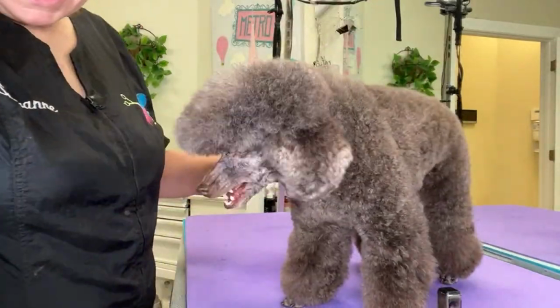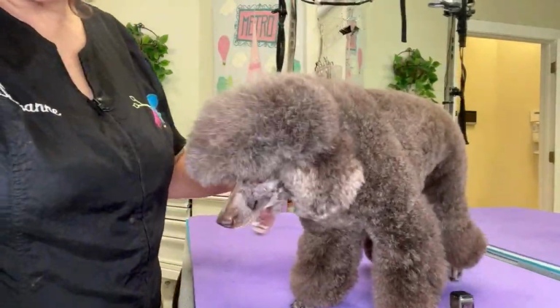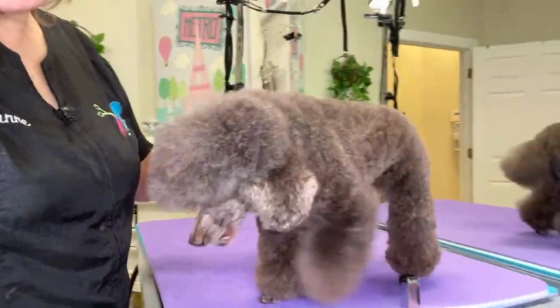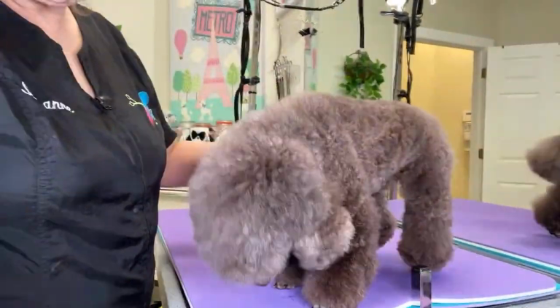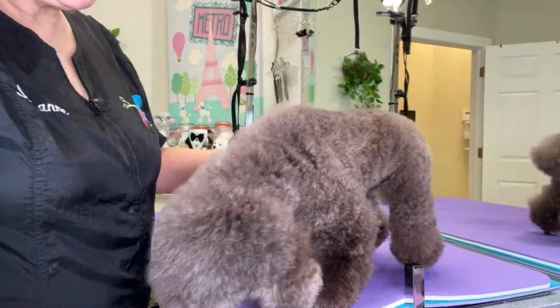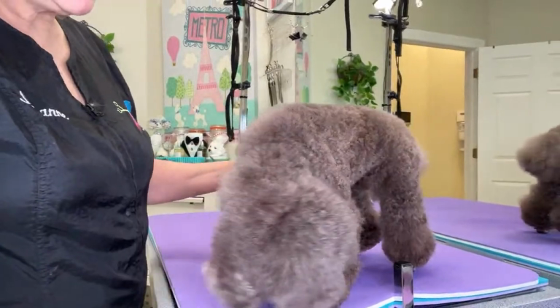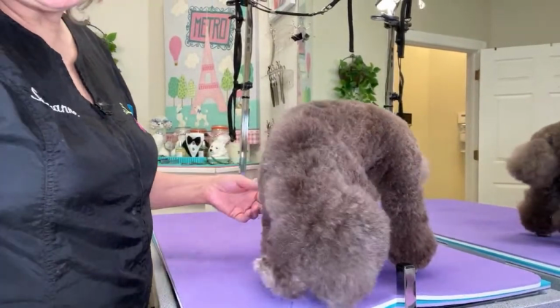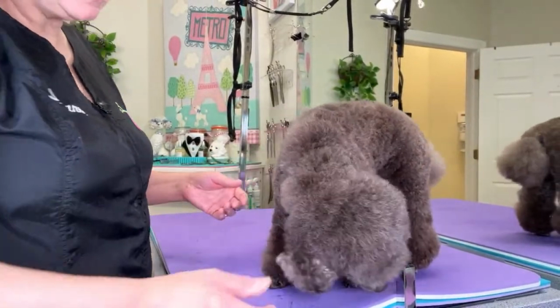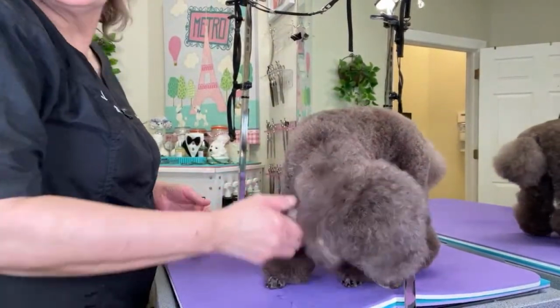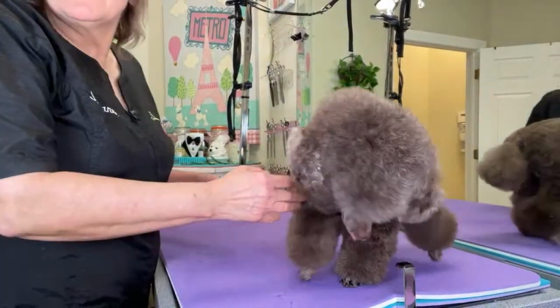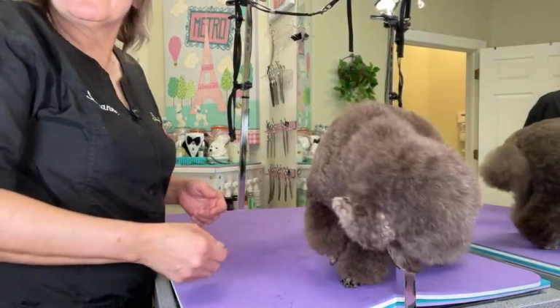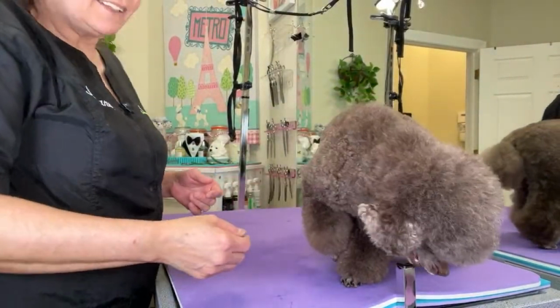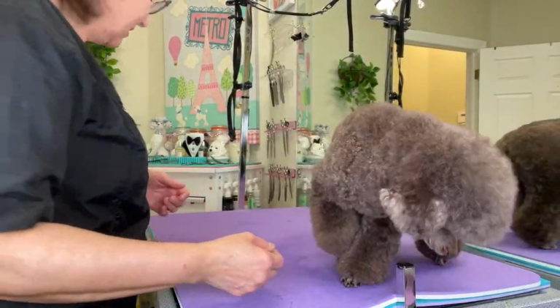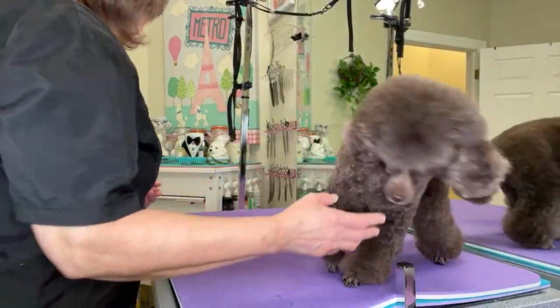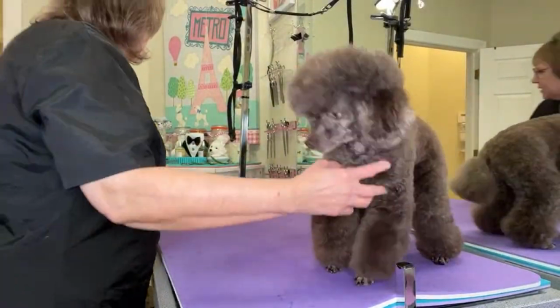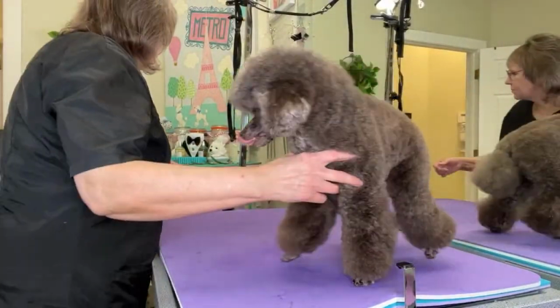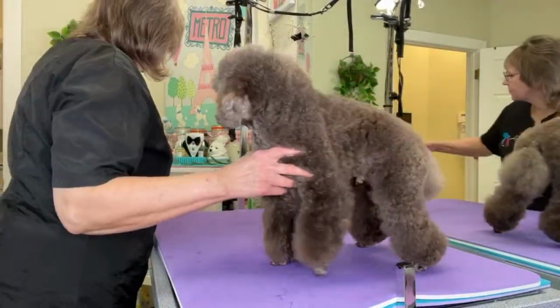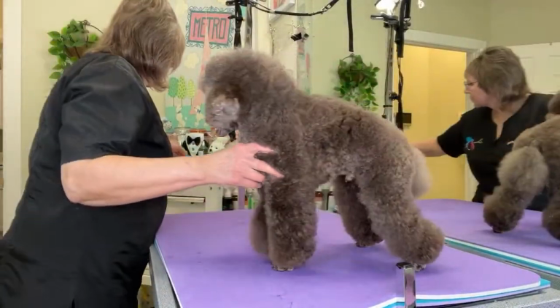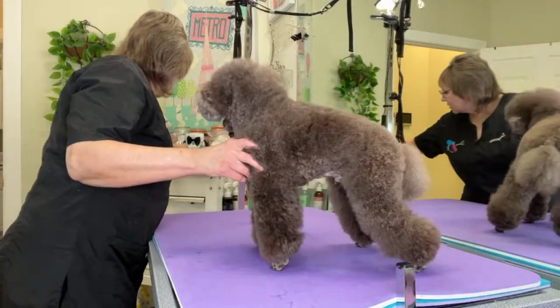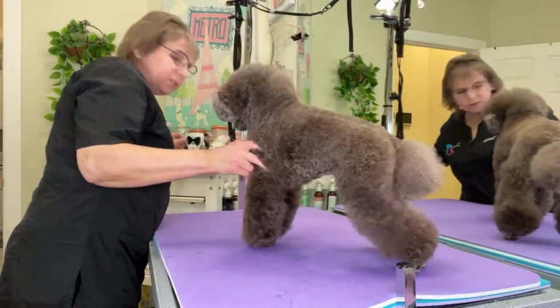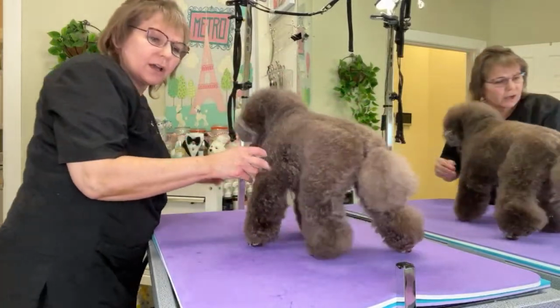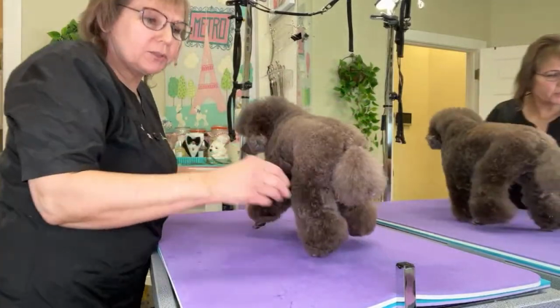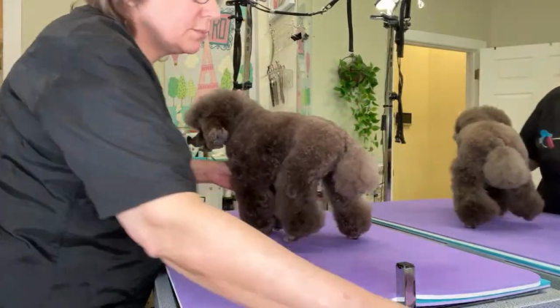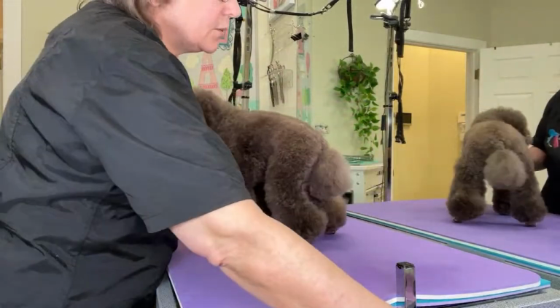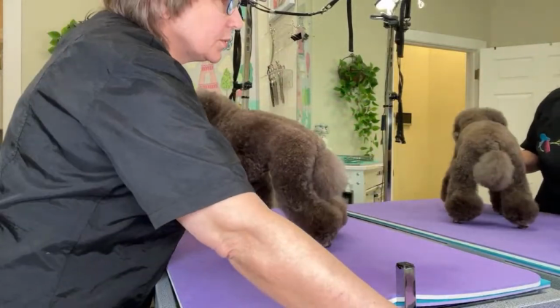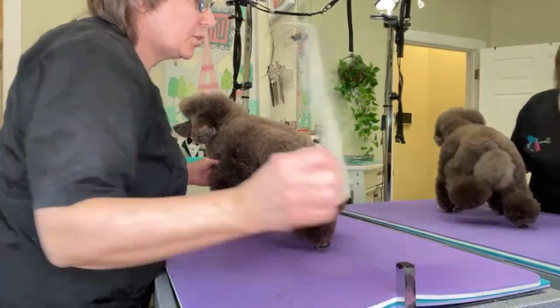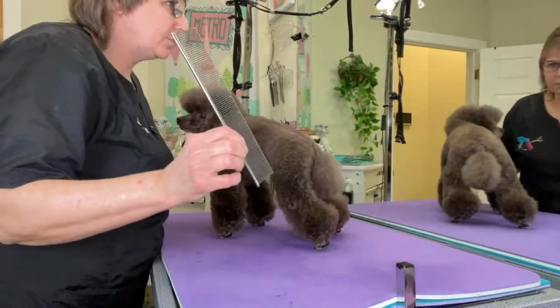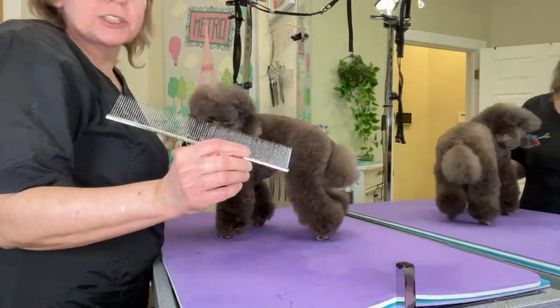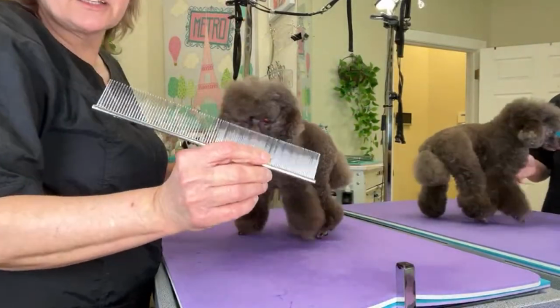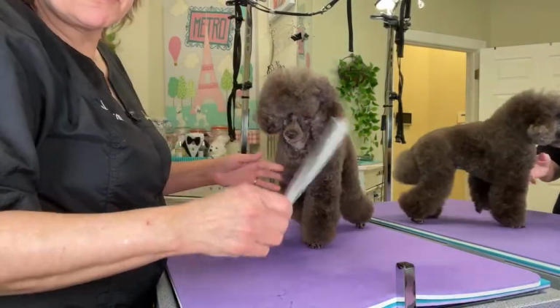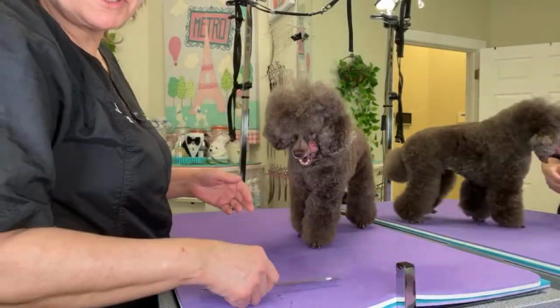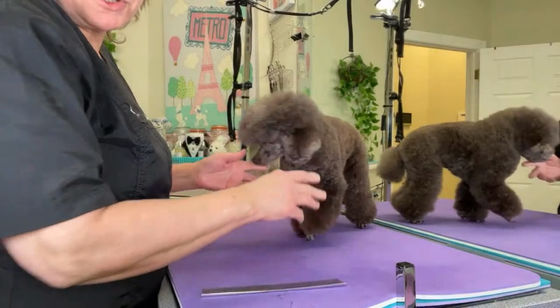He's like it's dinner time, I want to eat dinner. Alright, let's get busy. So I am using my Utsumi comb which I like a lot for finish work.